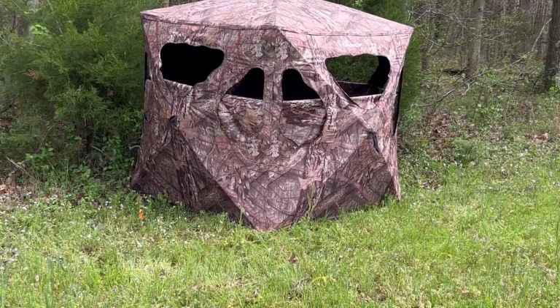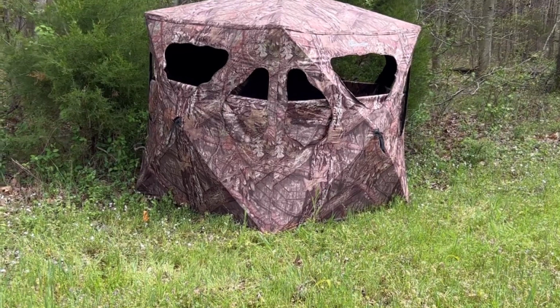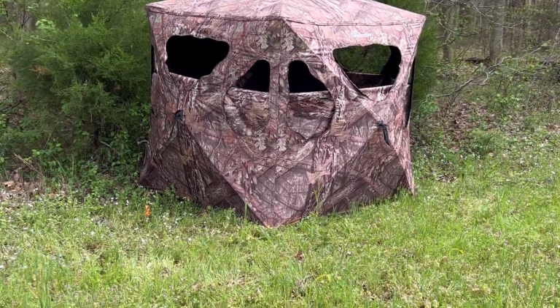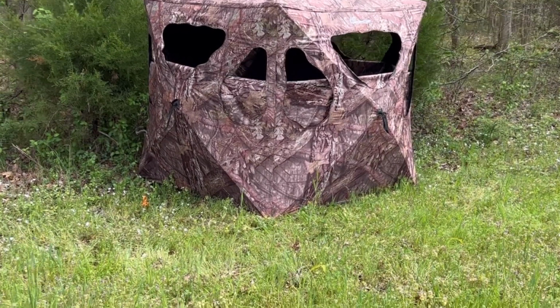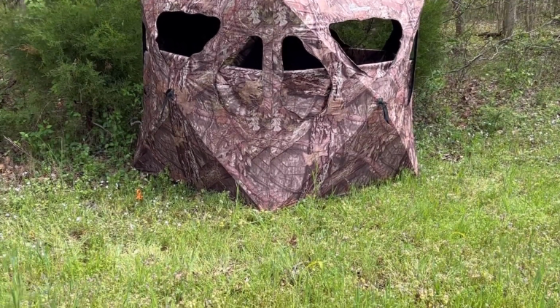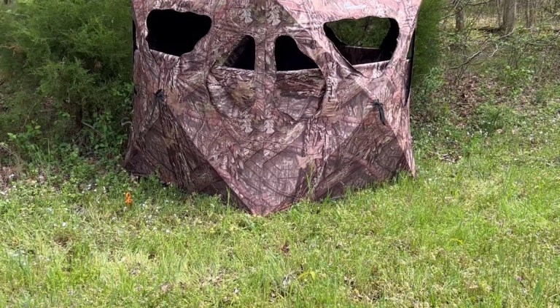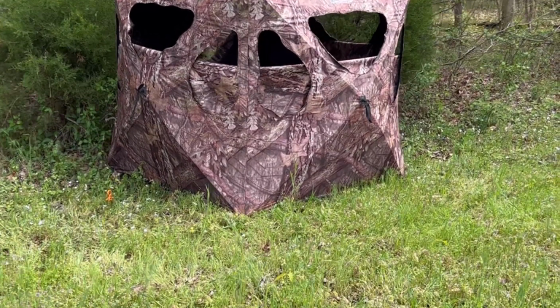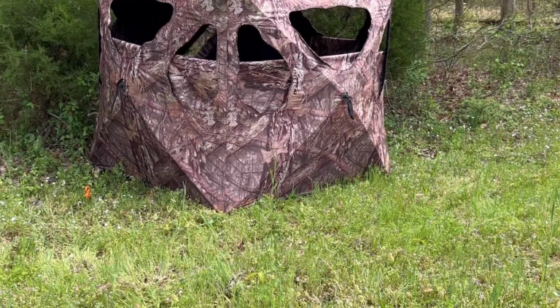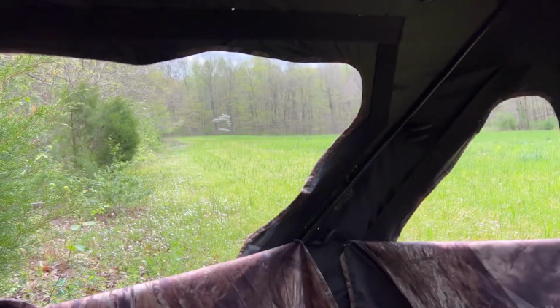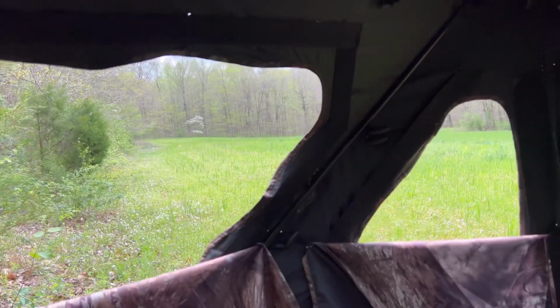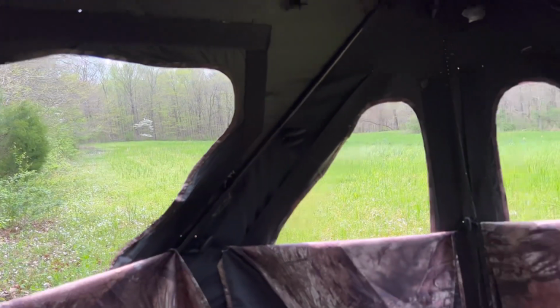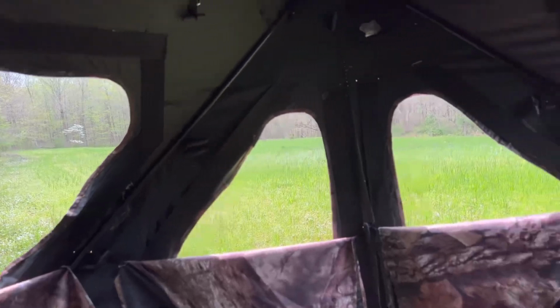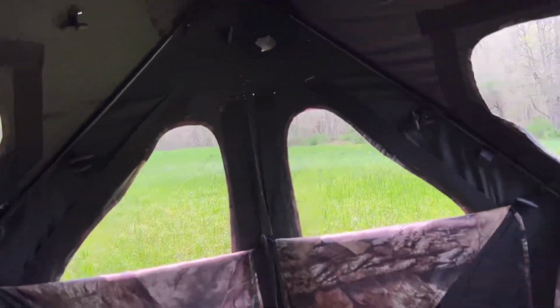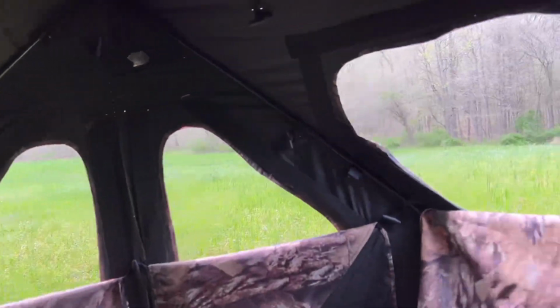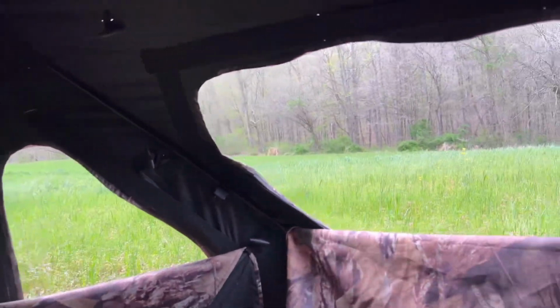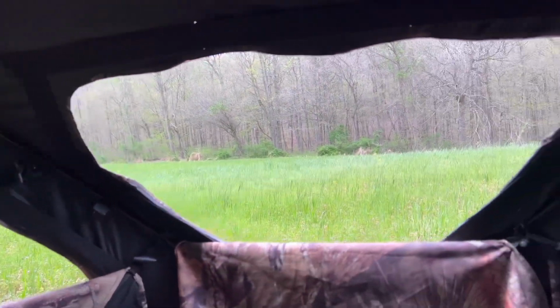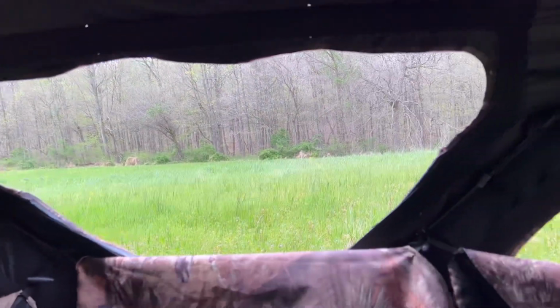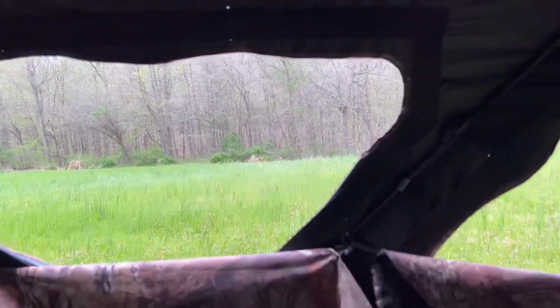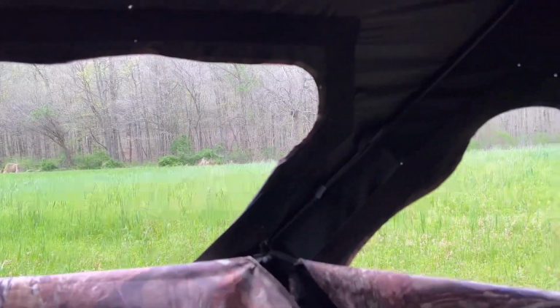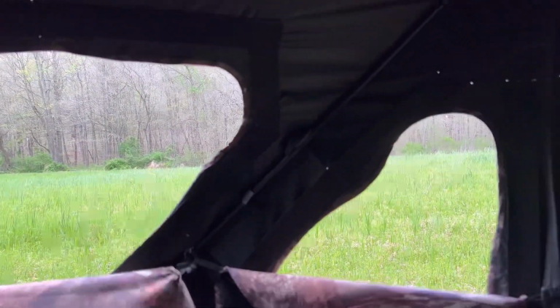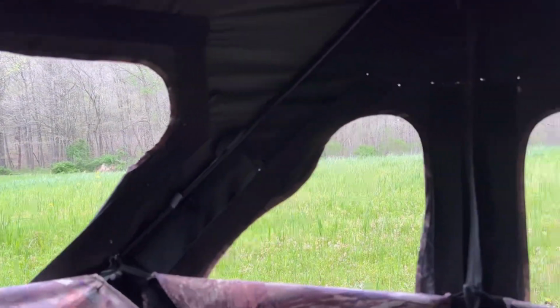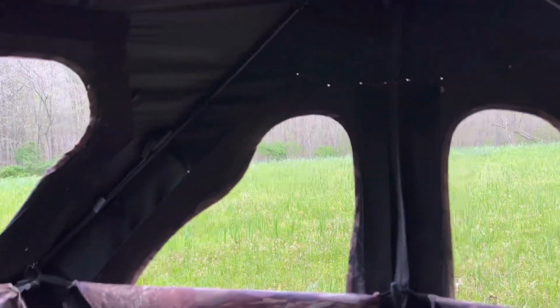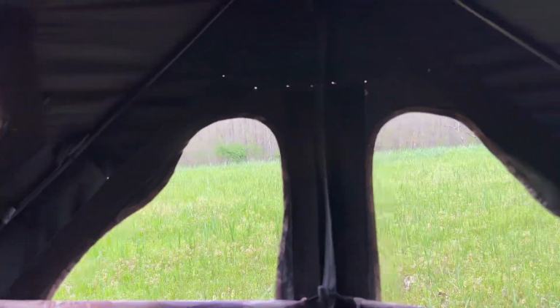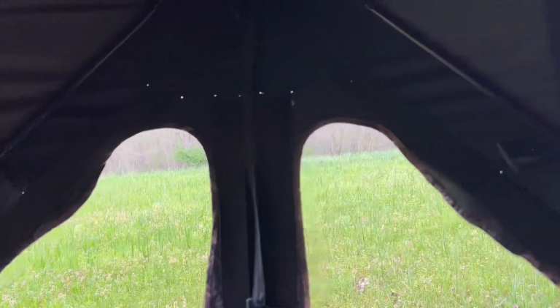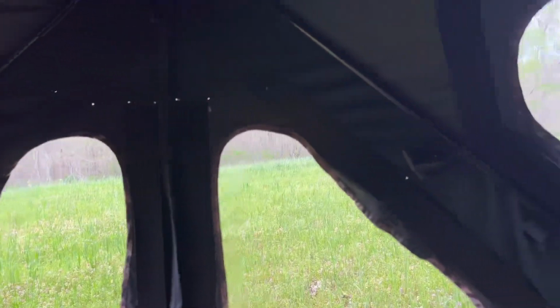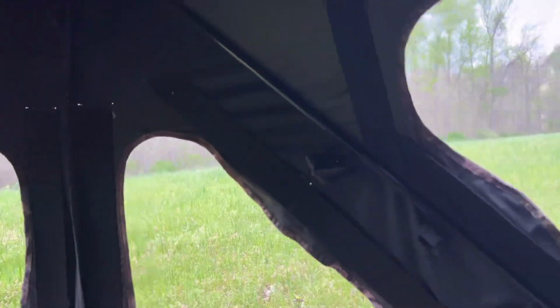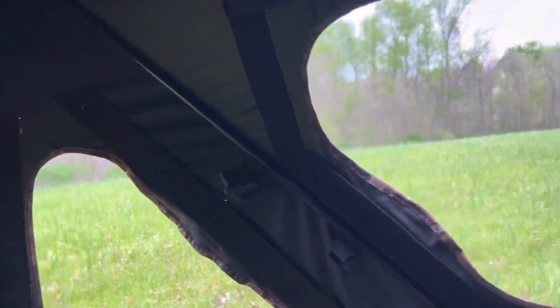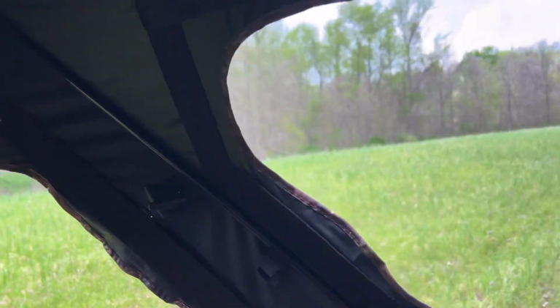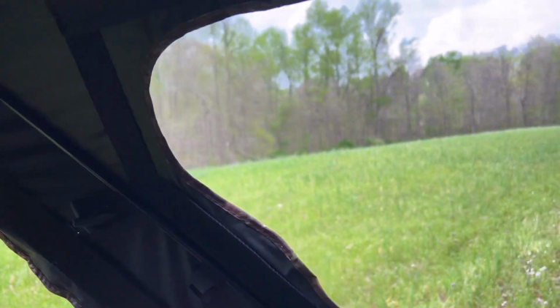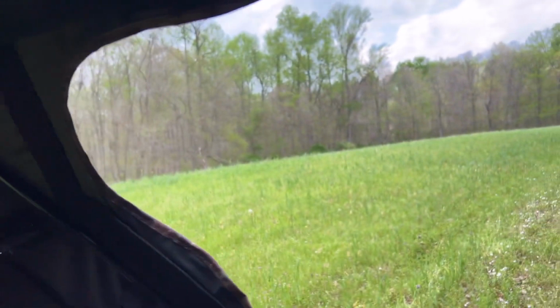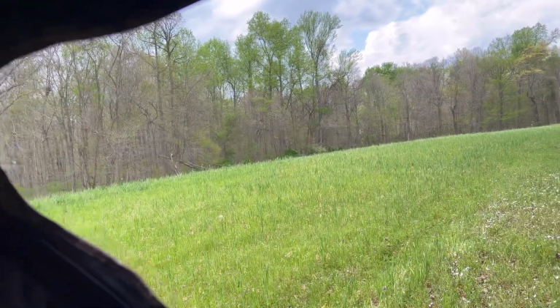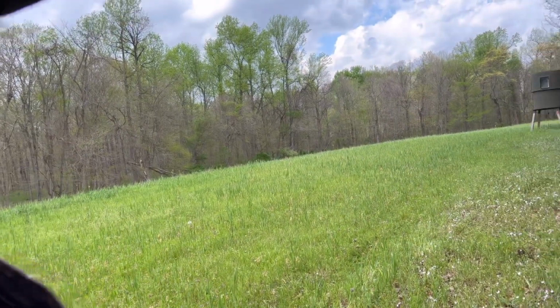In this spot we just have an Ameristep pop-up hub blind. This spot watches over a food plot we have tucked back in the woods. We planted it earlier in the fall with a bunch of winter wheat, and there's a huge clover patch right down the middle of it.